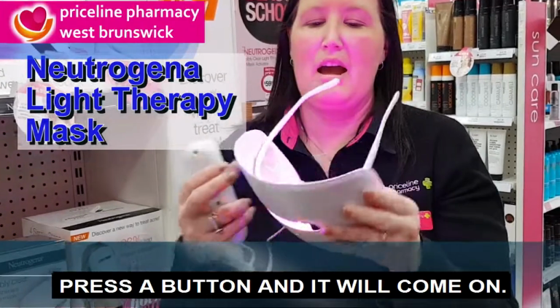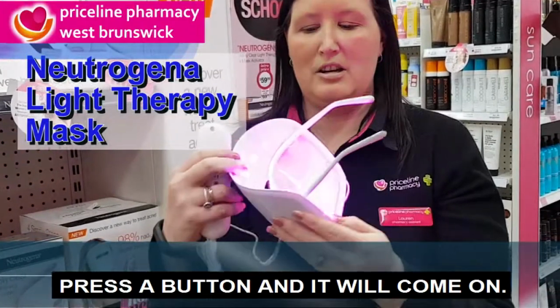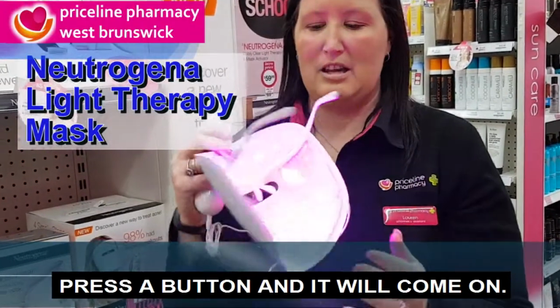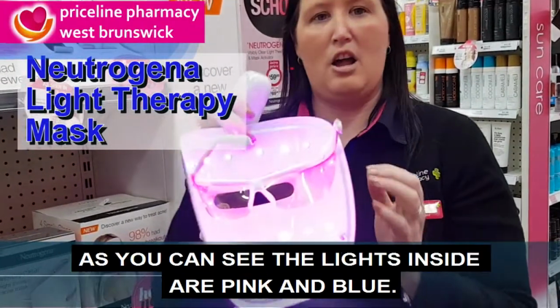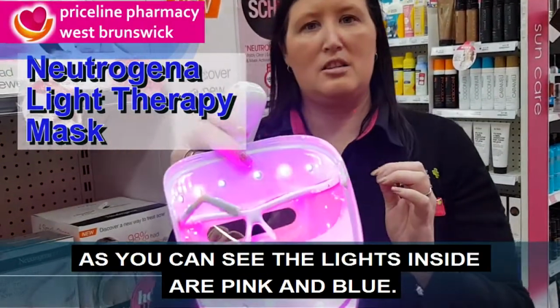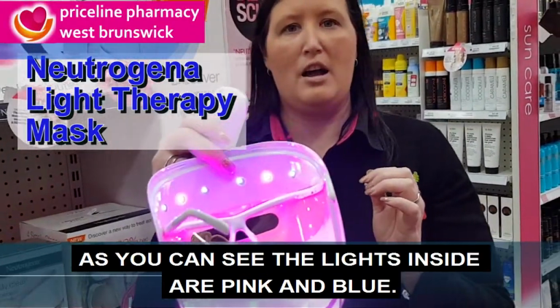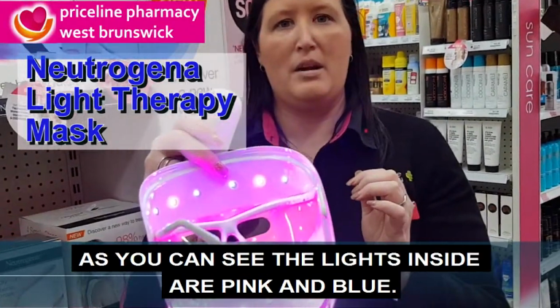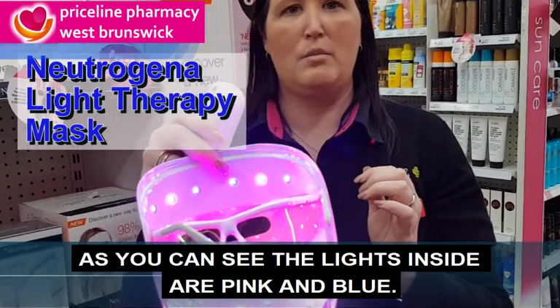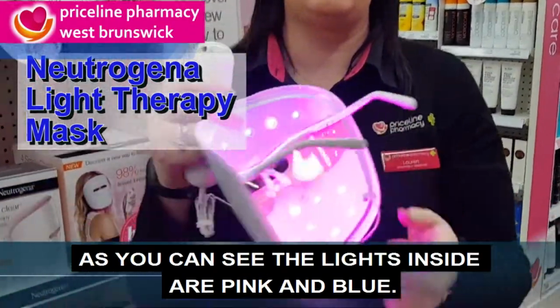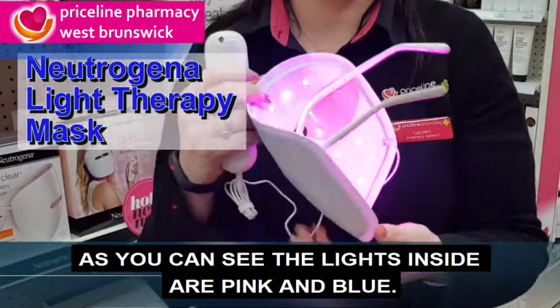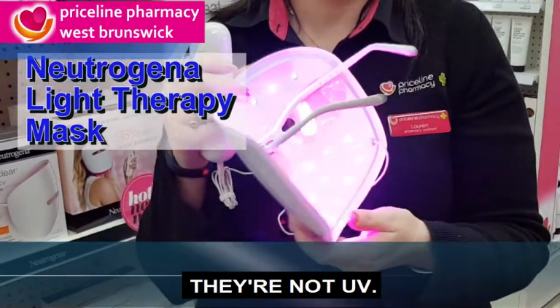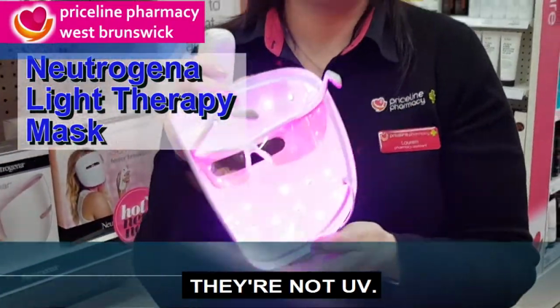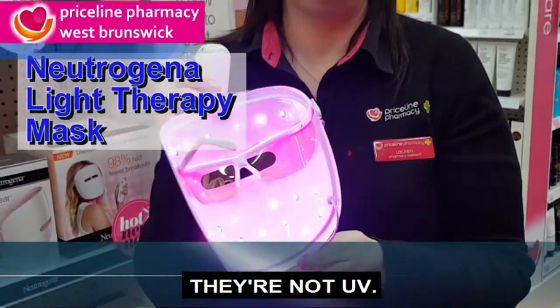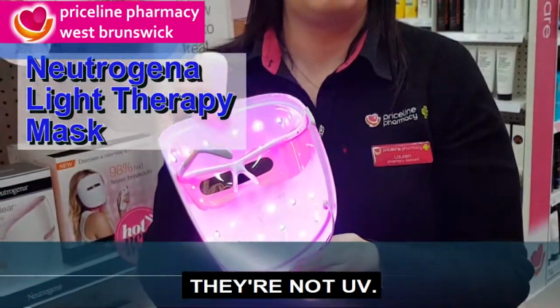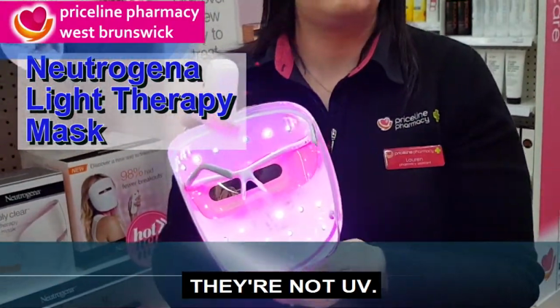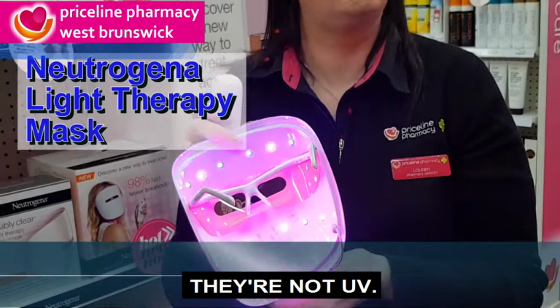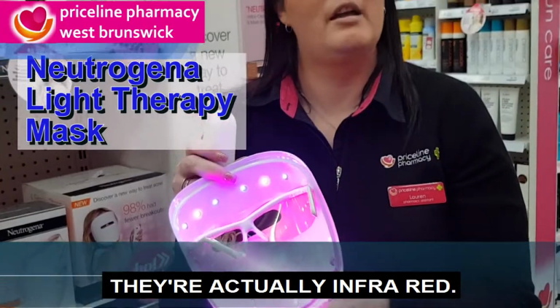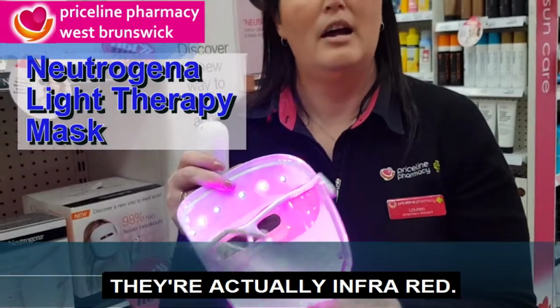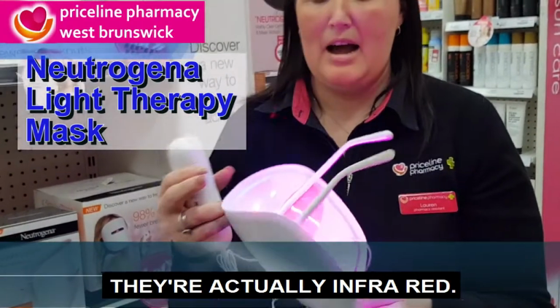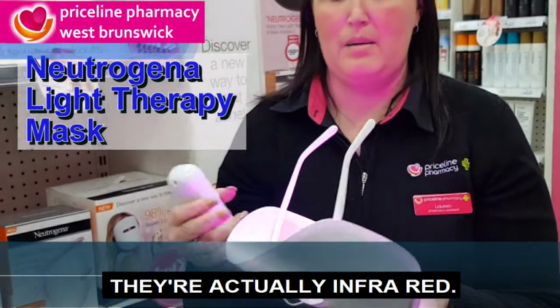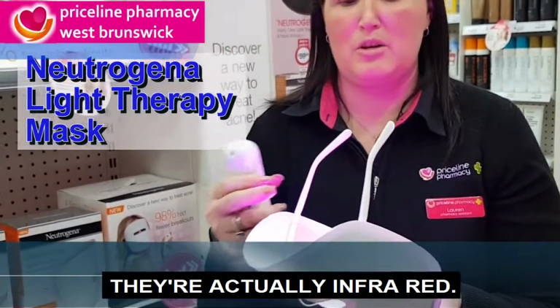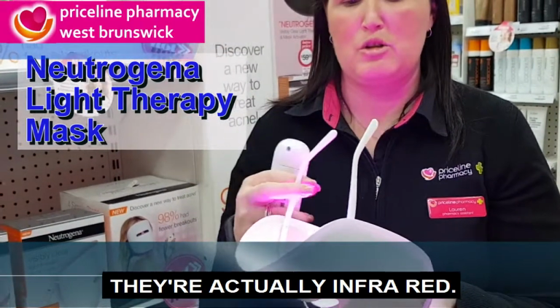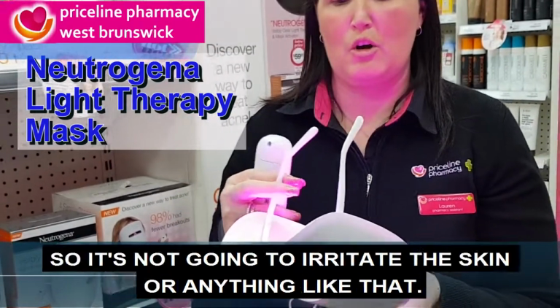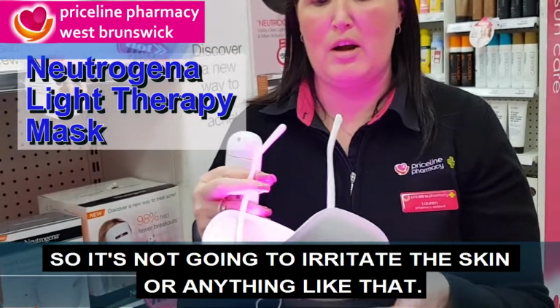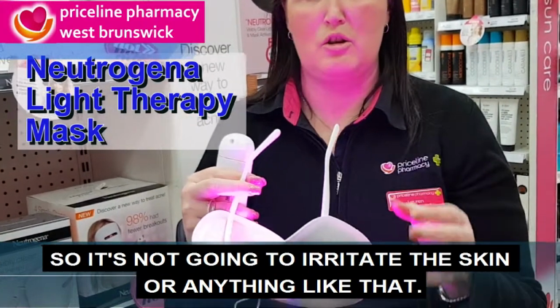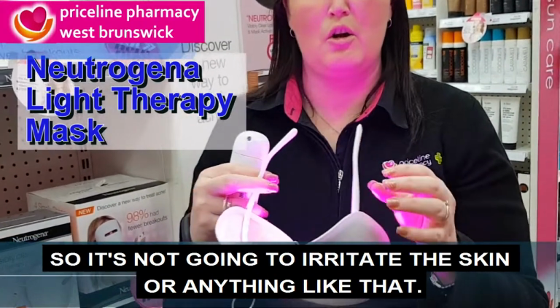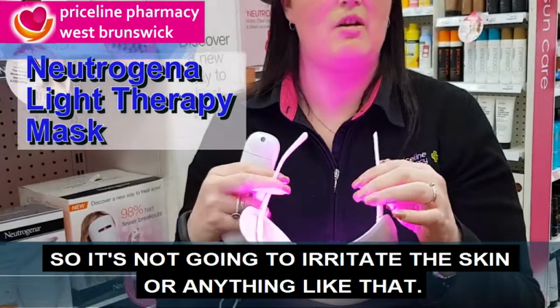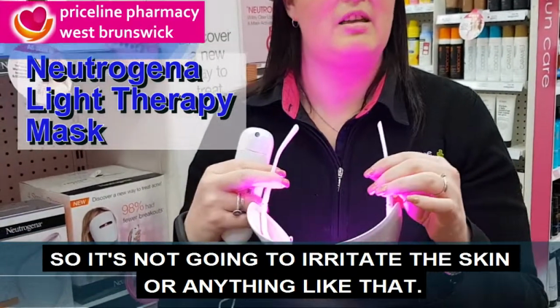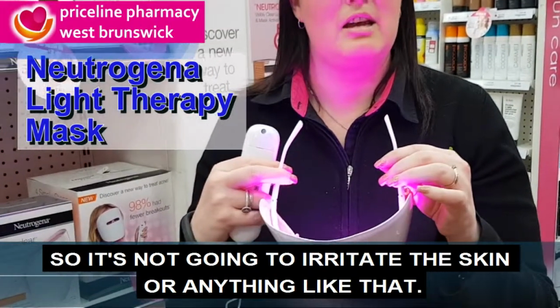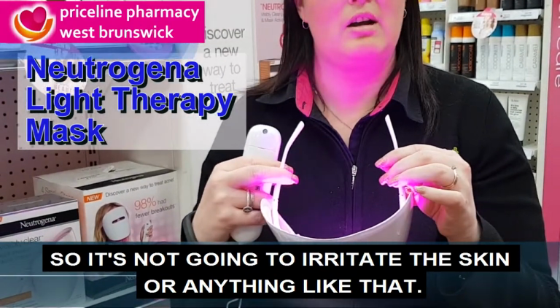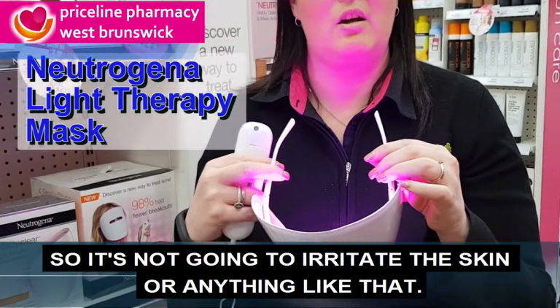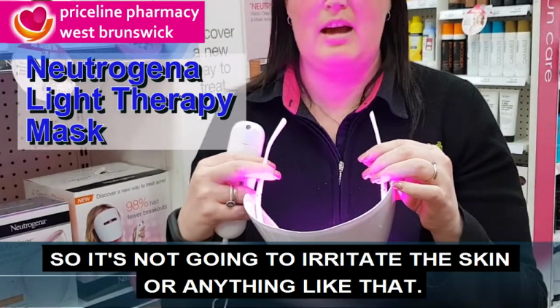As you can see, the lights inside are pink and blue. They're not UV, they're actually infrared. So it's not going to irritate the skin or anything like that.